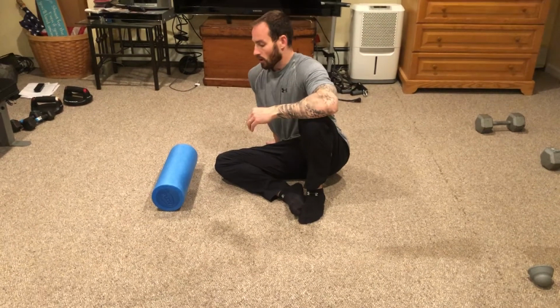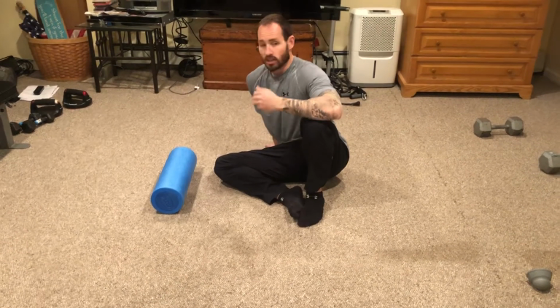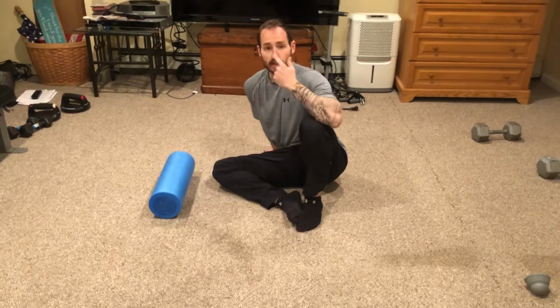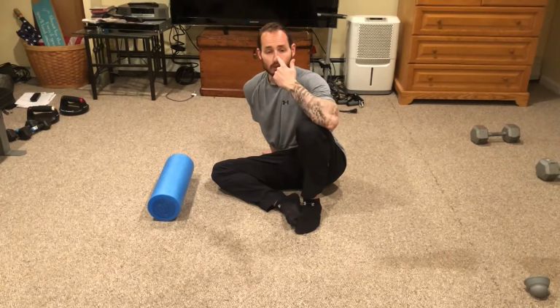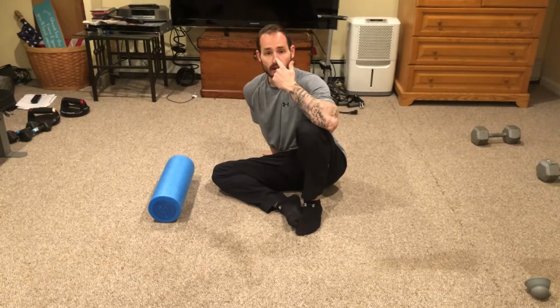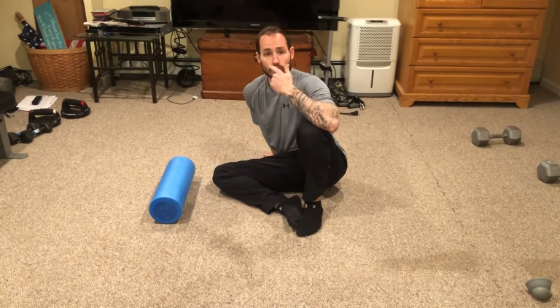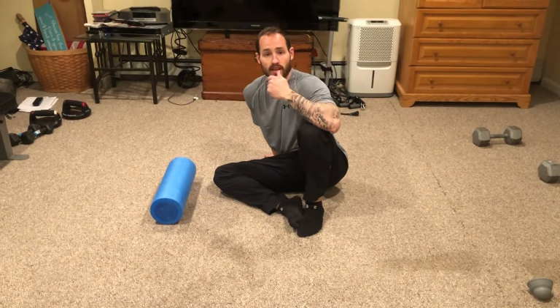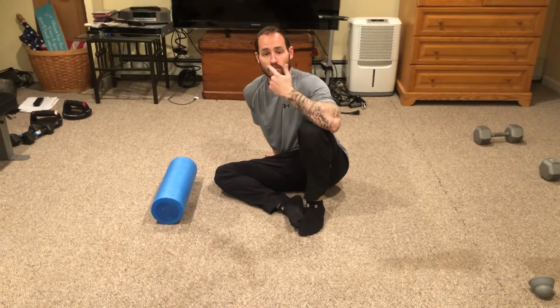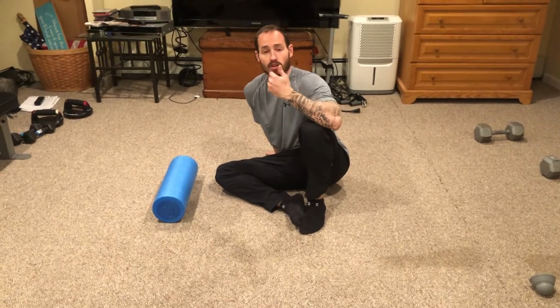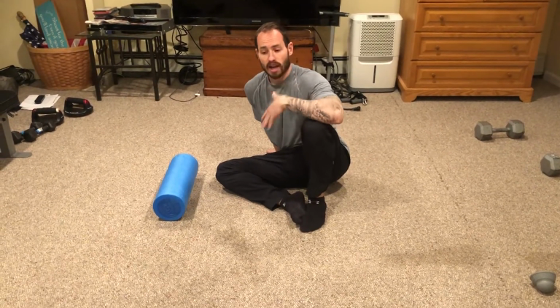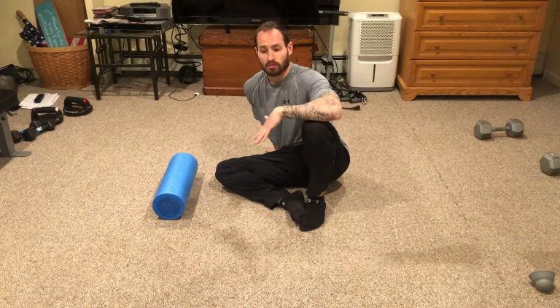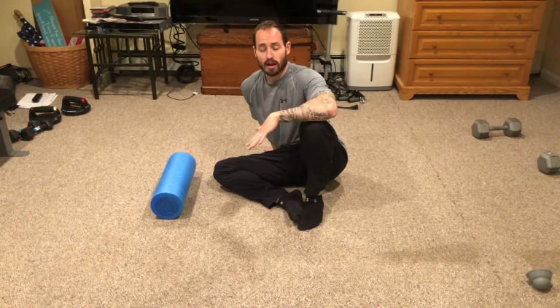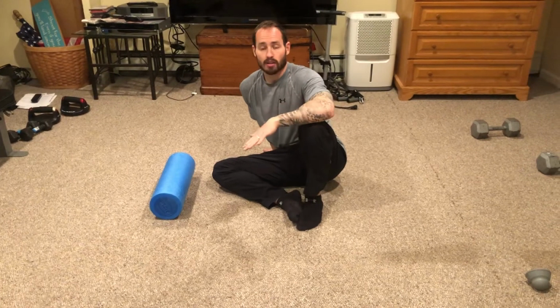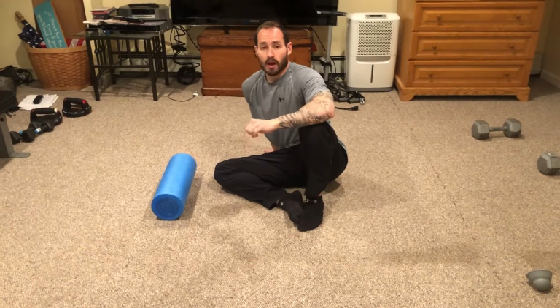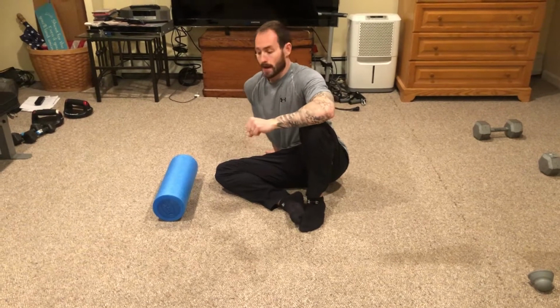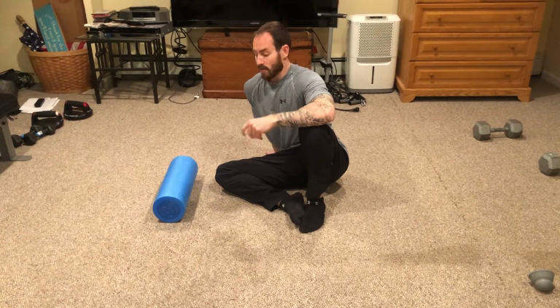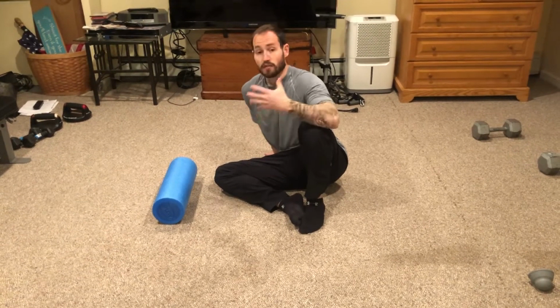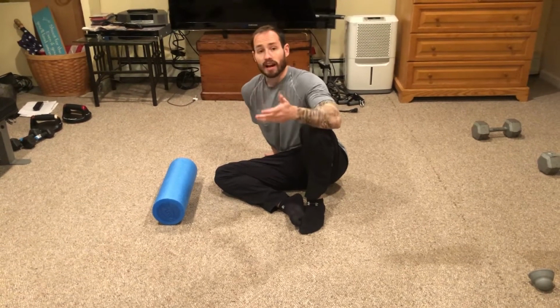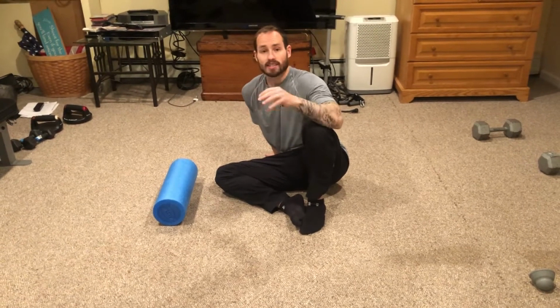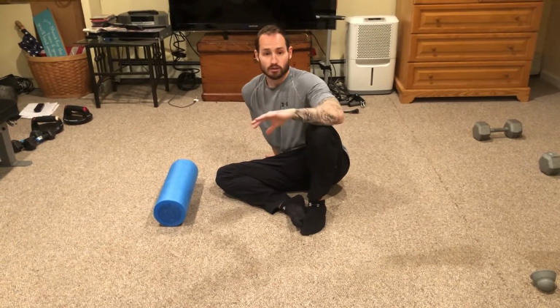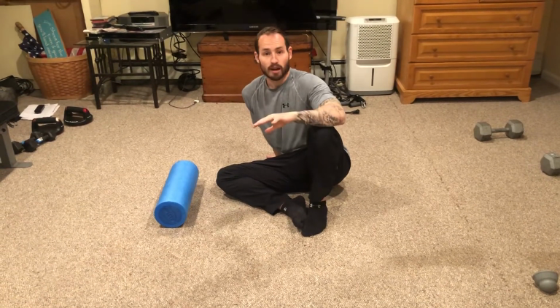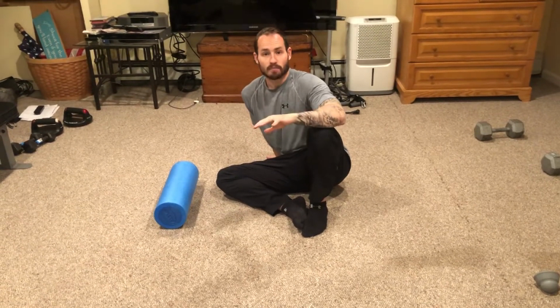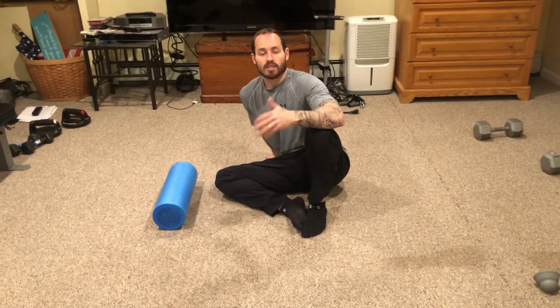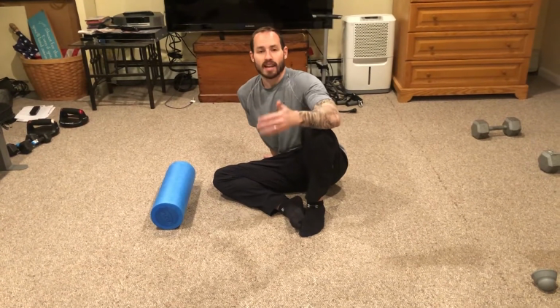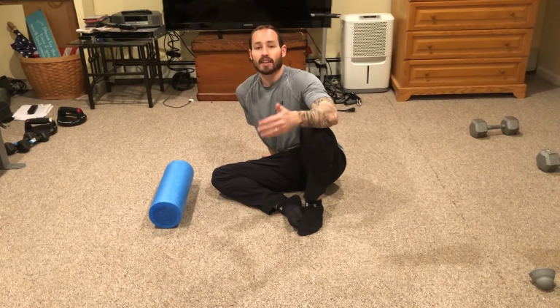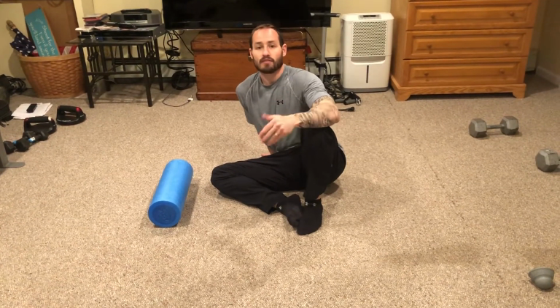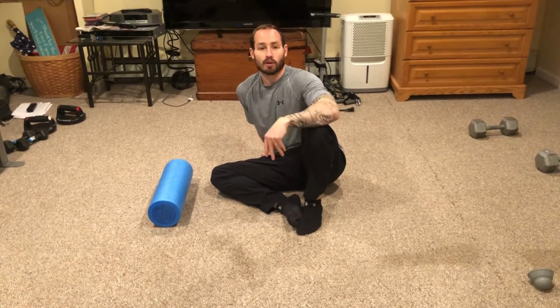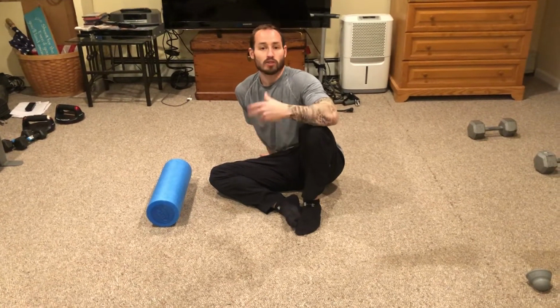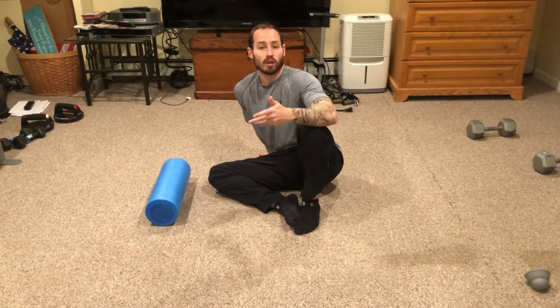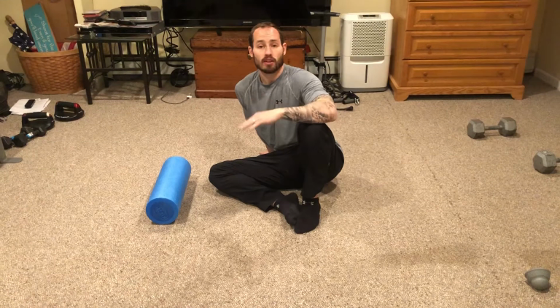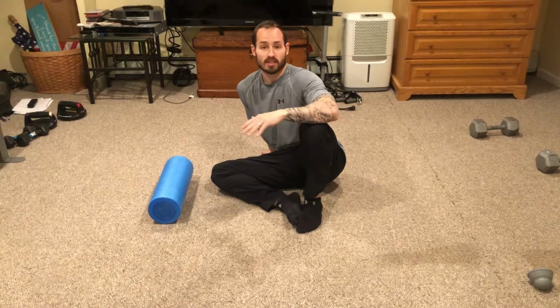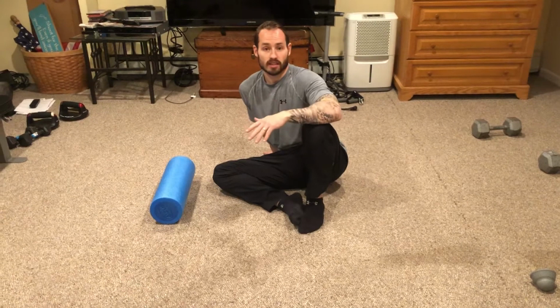Make sure that you're coordinating your breathing — in through your nose, out through the mouth. If you find a tender spot, stay on that for about 20 to 30 seconds.